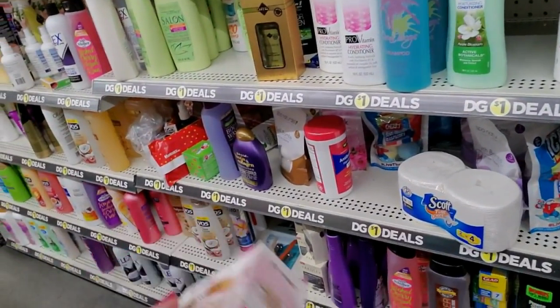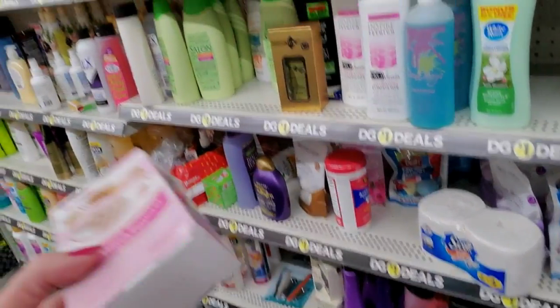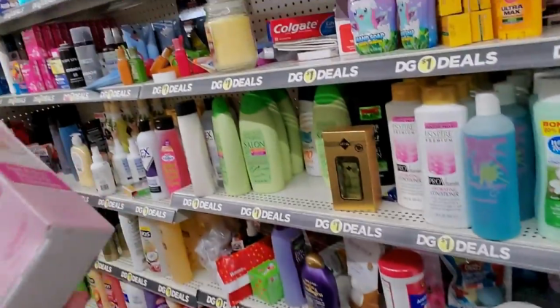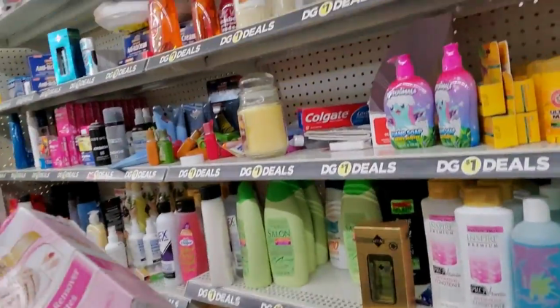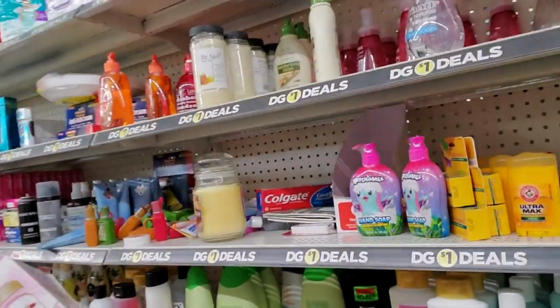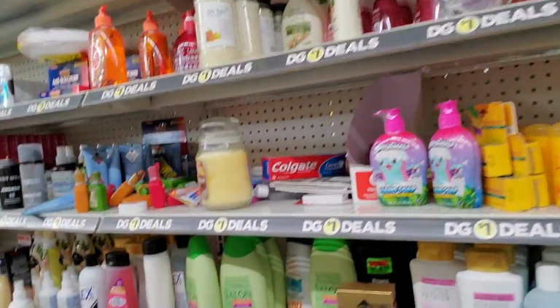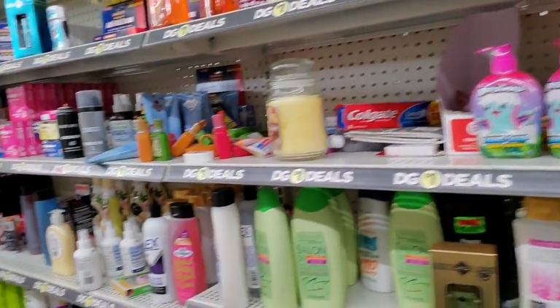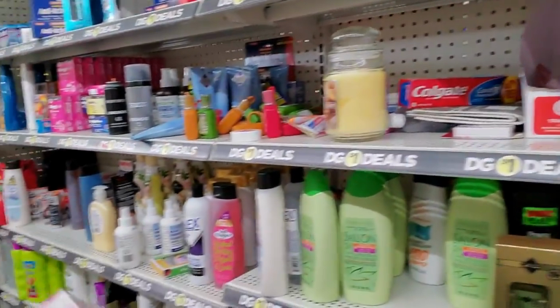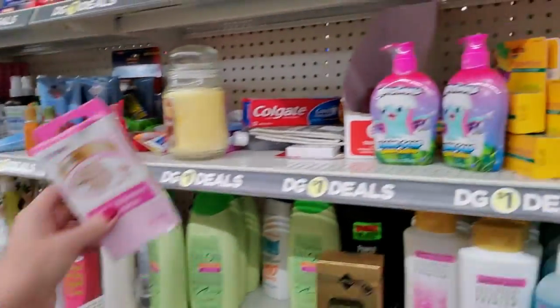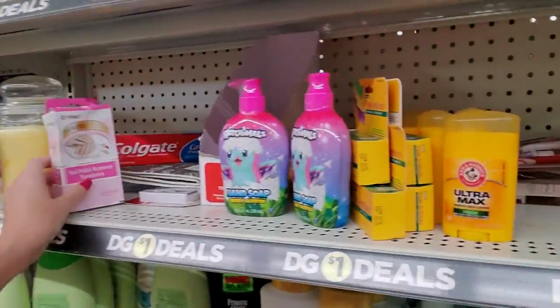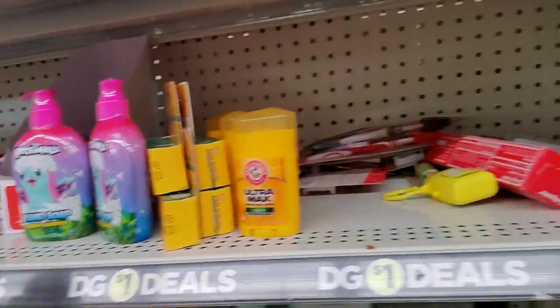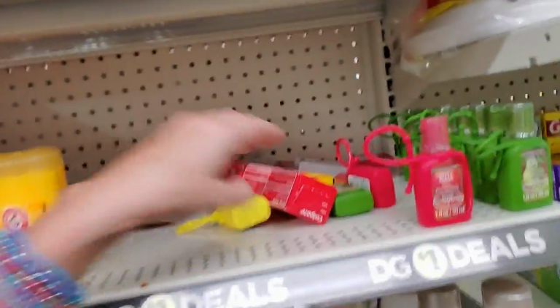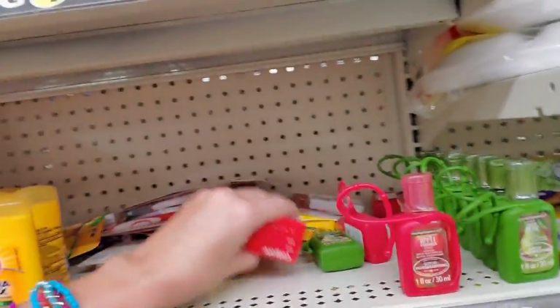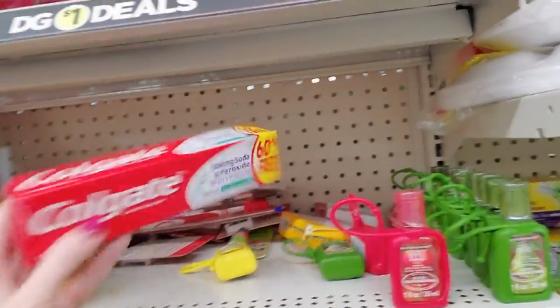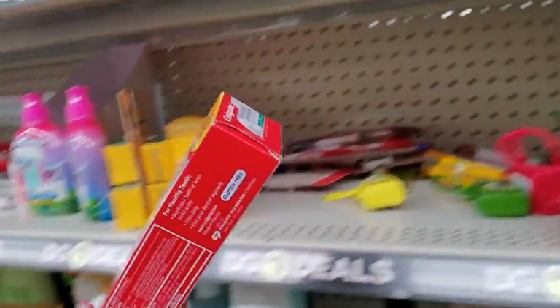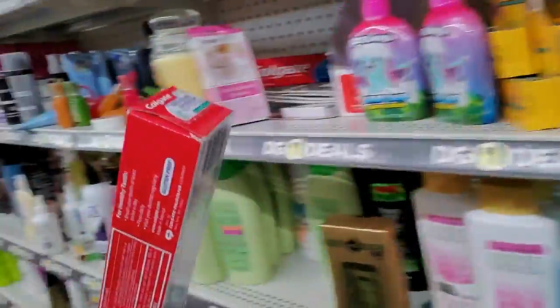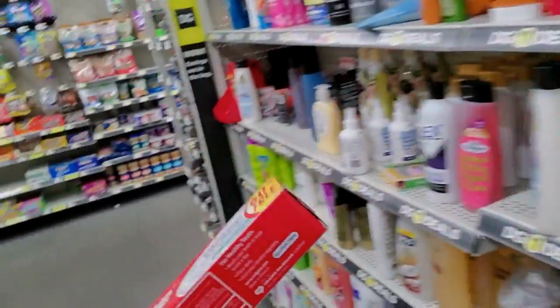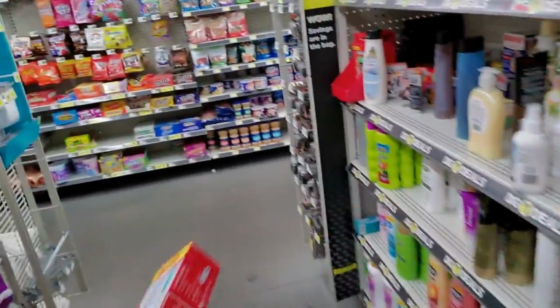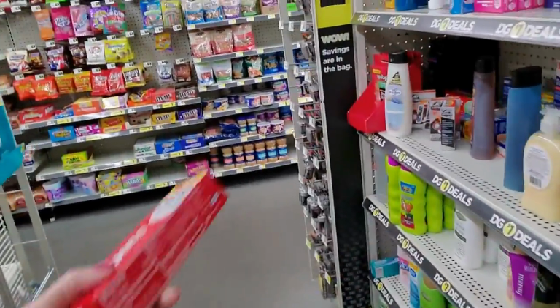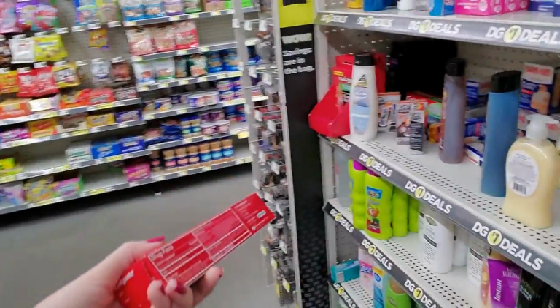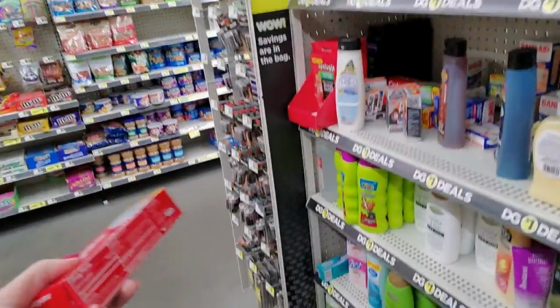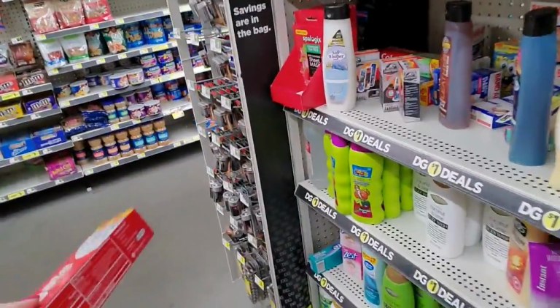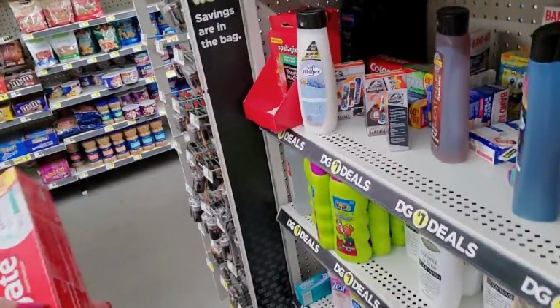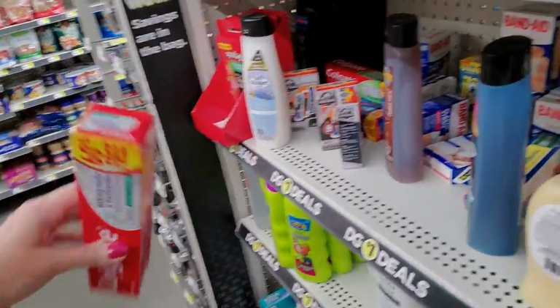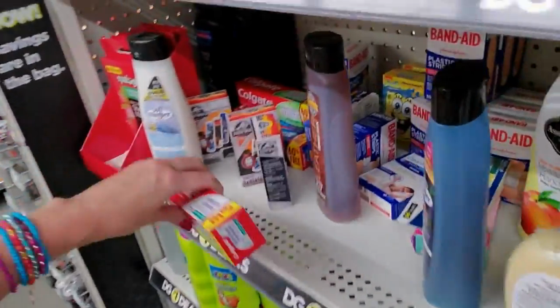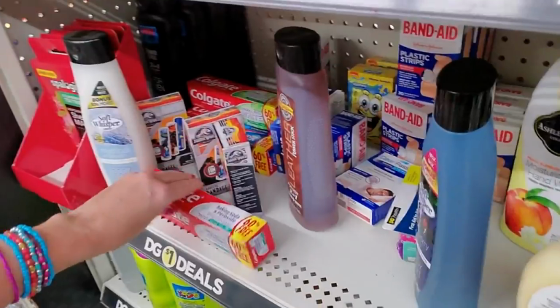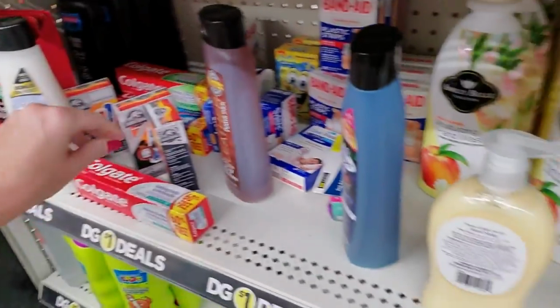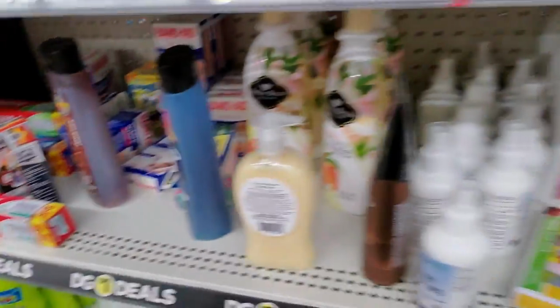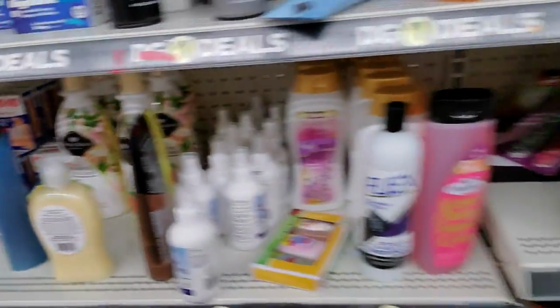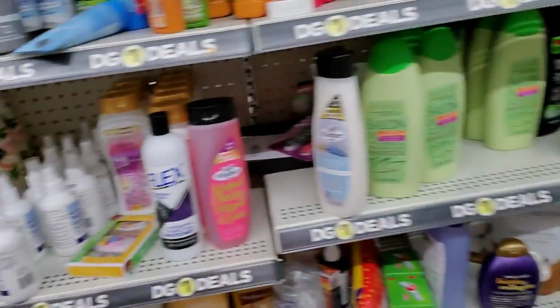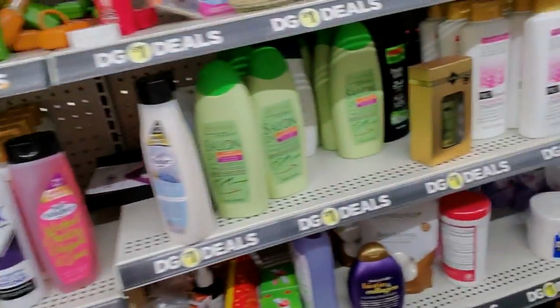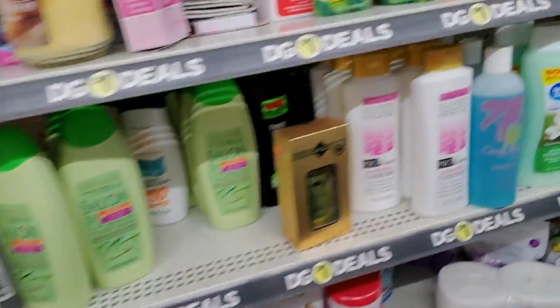Where does this go? I'm trying to see if there are any more. I'll put it right there. Now a lot of this stuff is hard to organize. We did have toothpaste over here, but it looks like it's been rearranged by somebody. This is really bad.